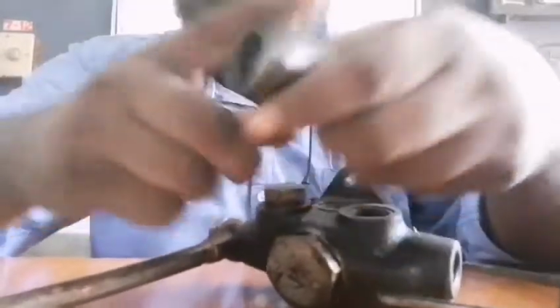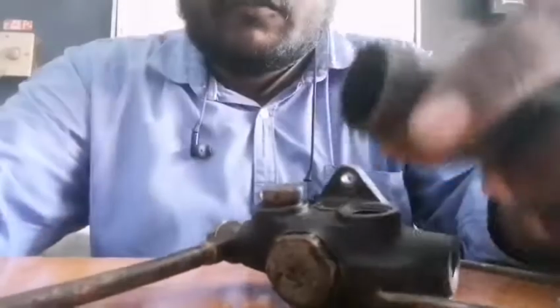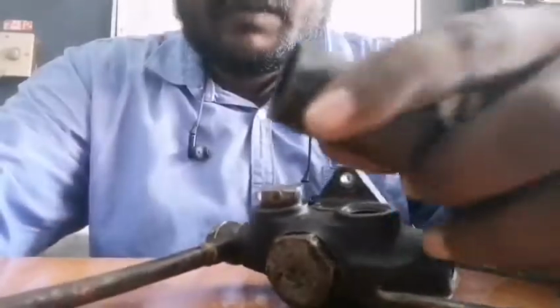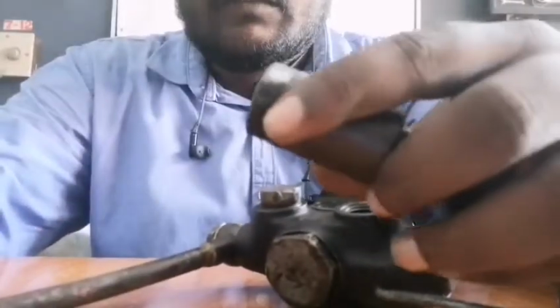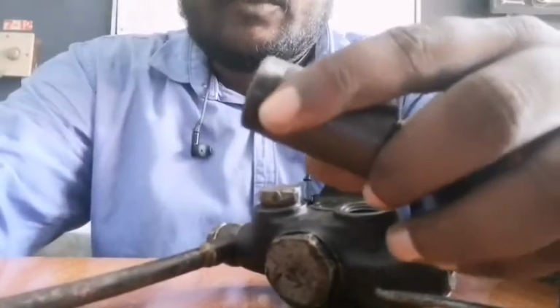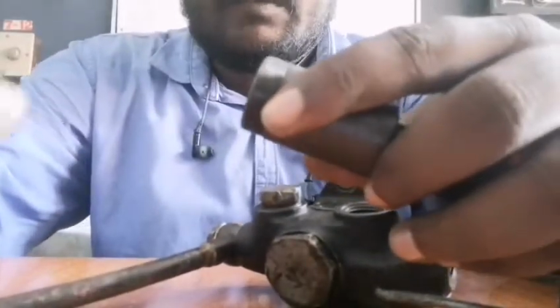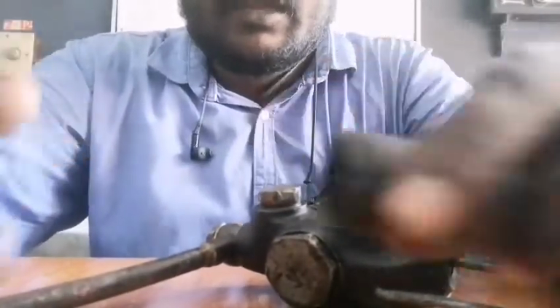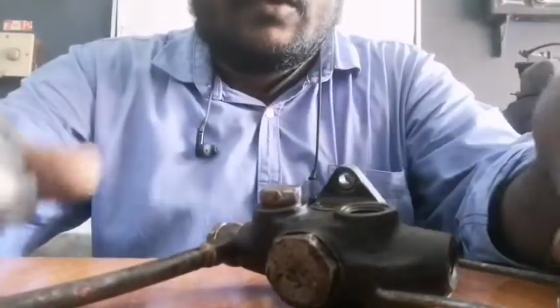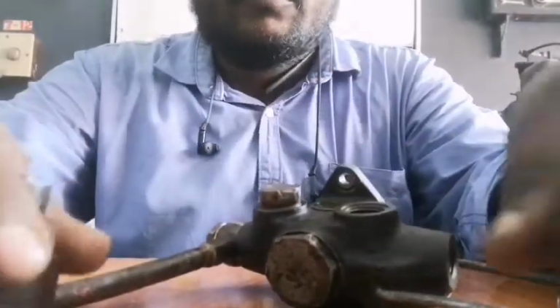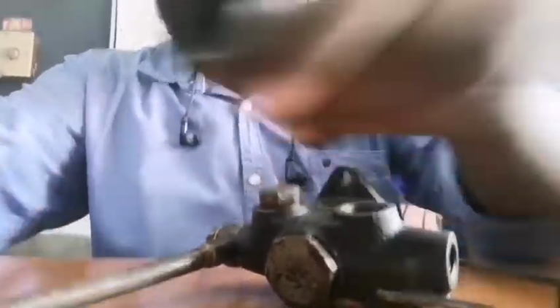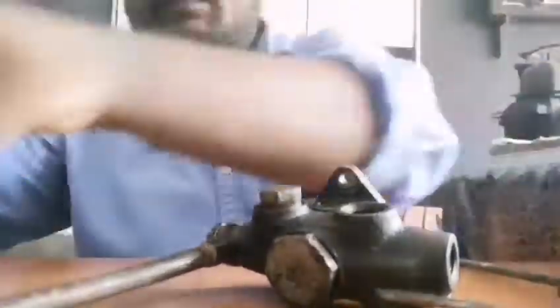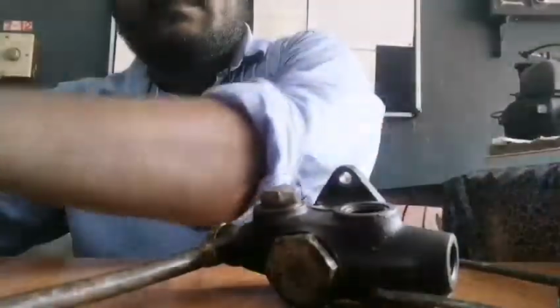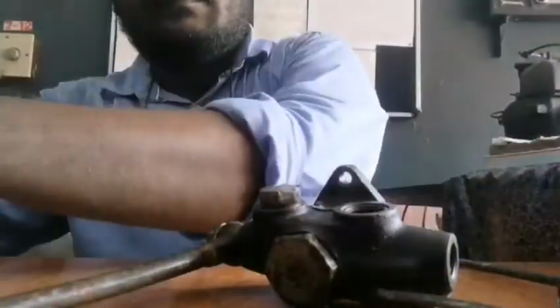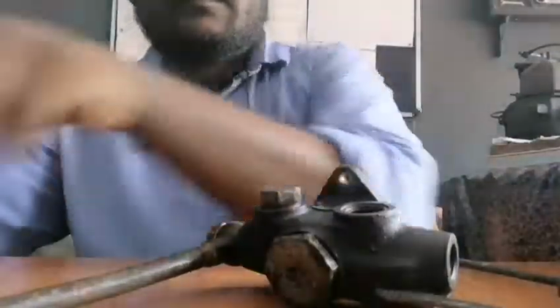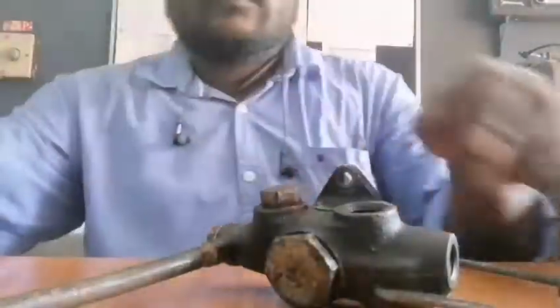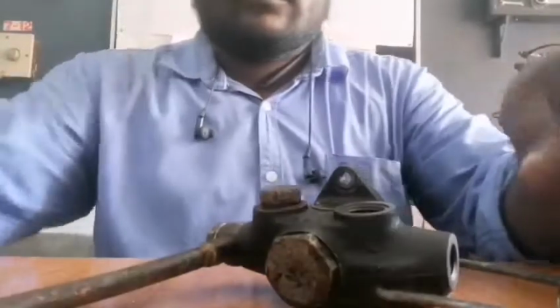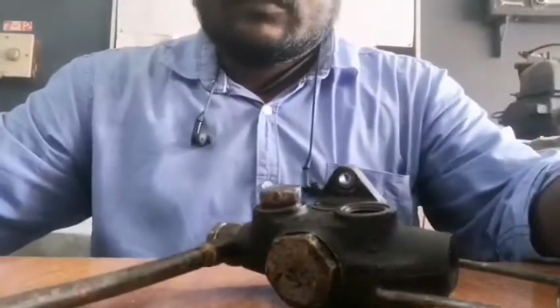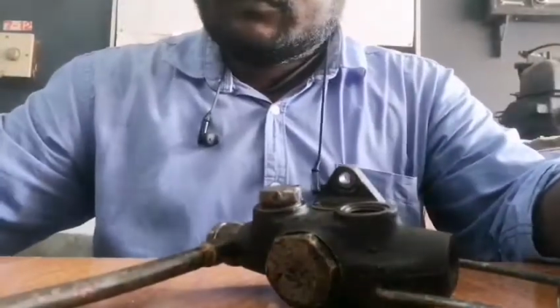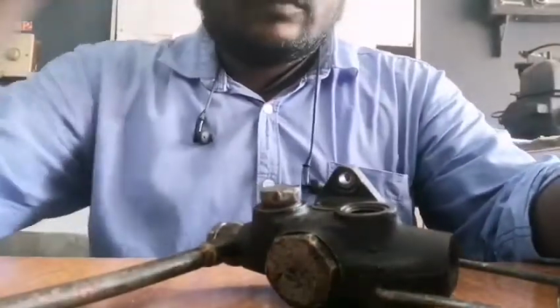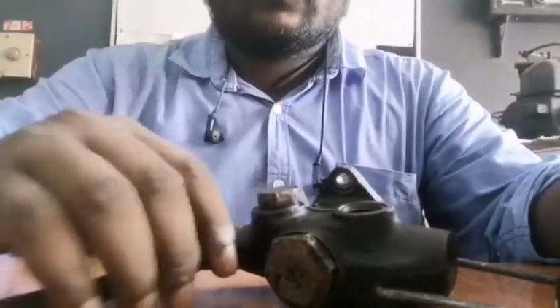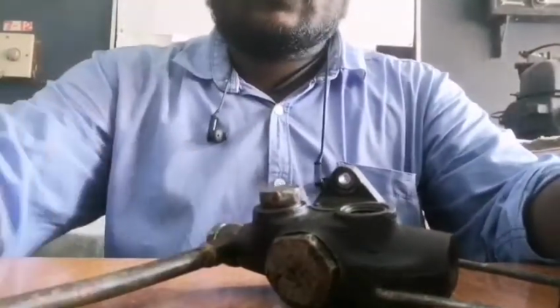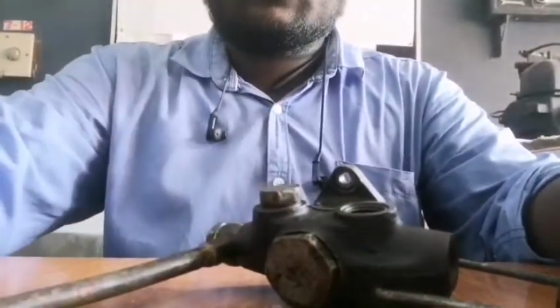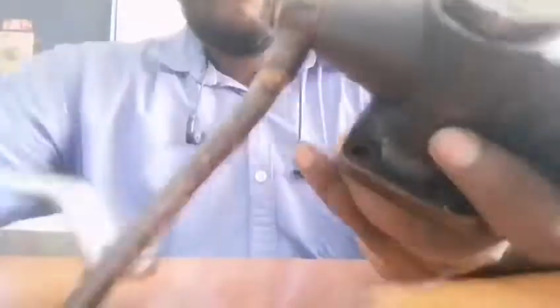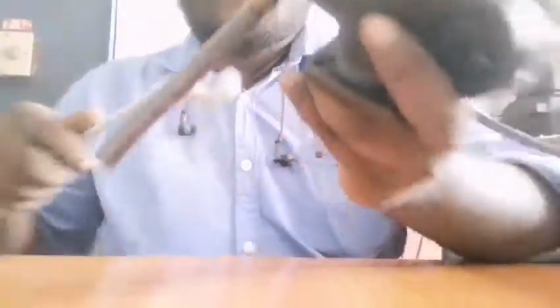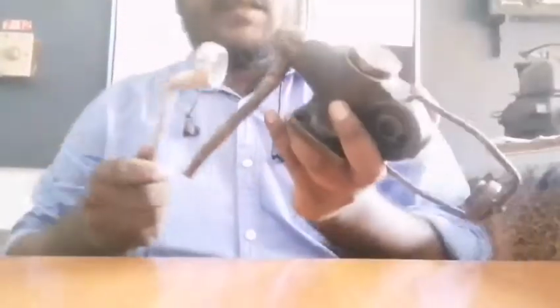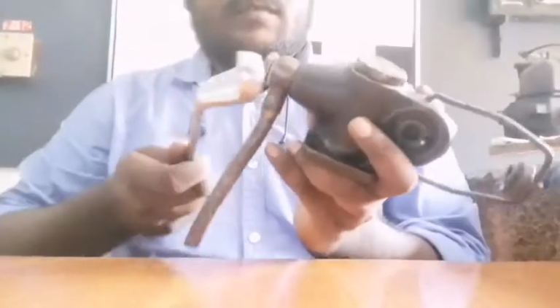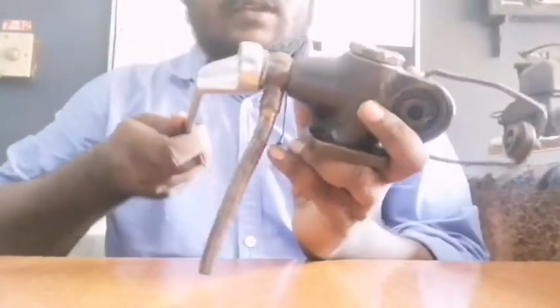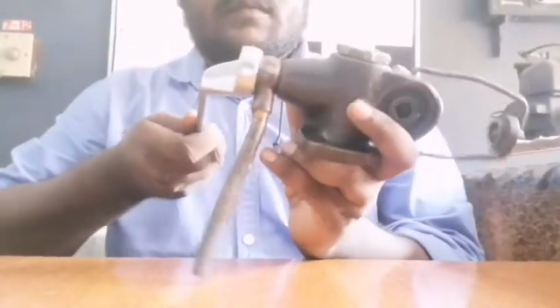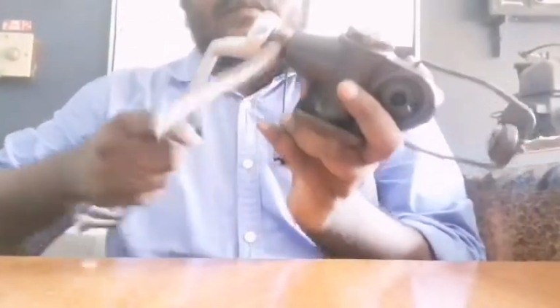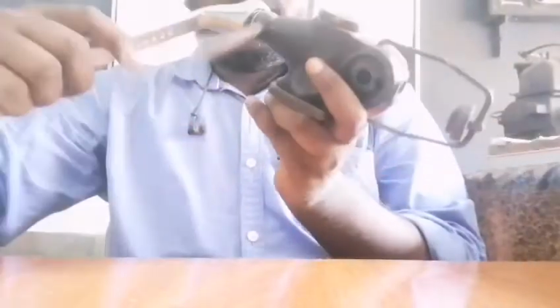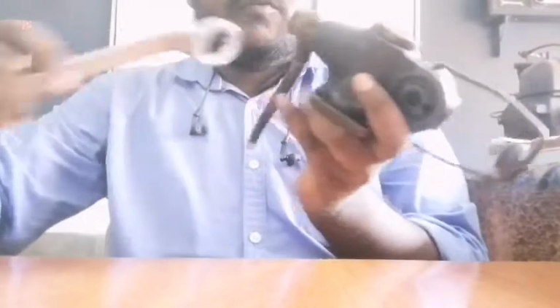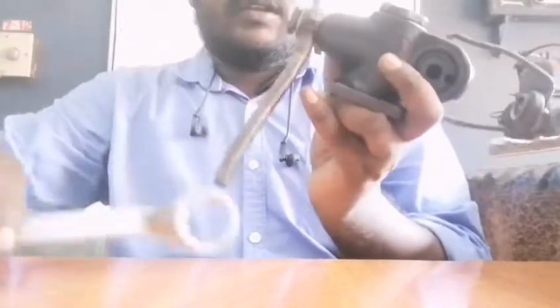This will be a fuel filter. We remove the shield outlet.